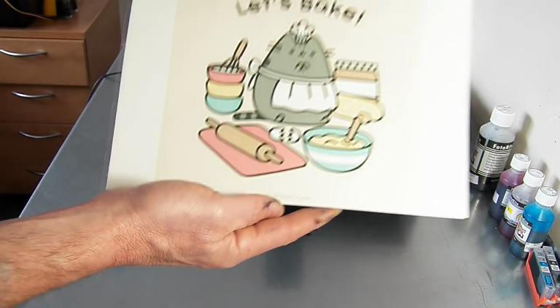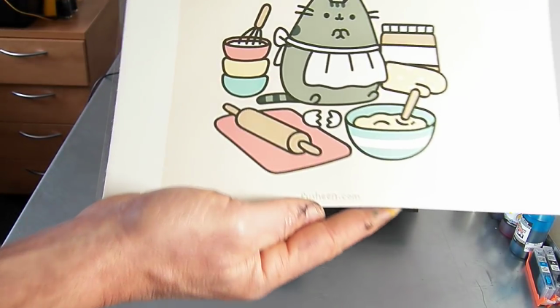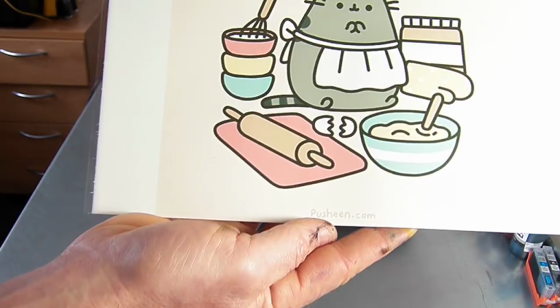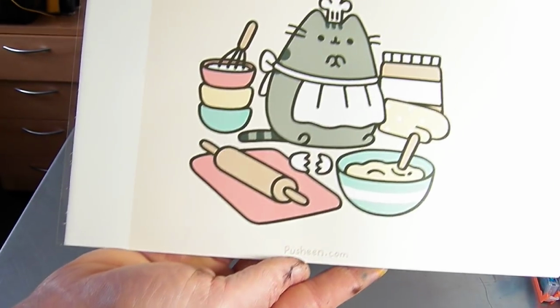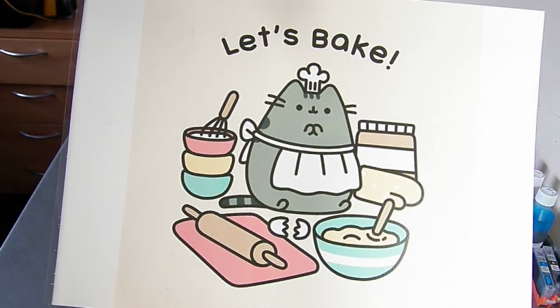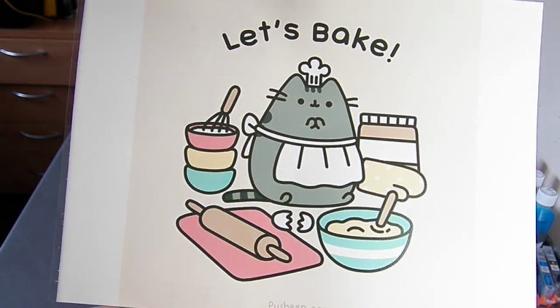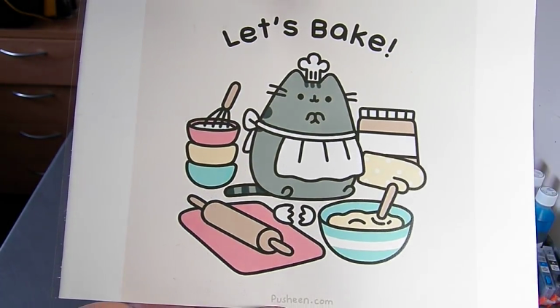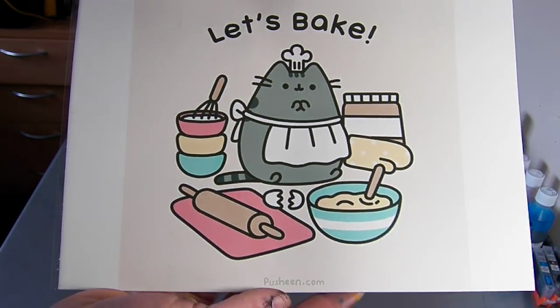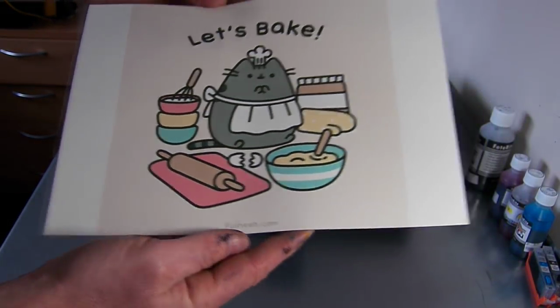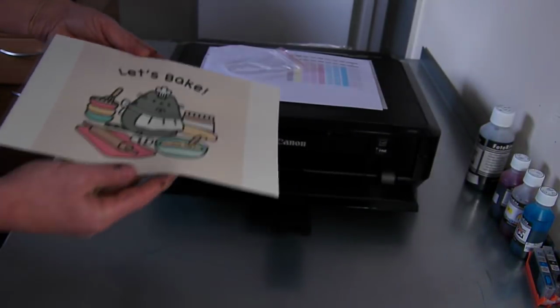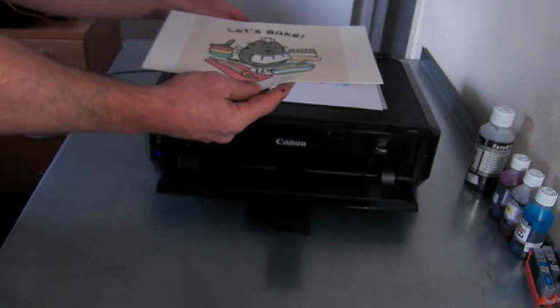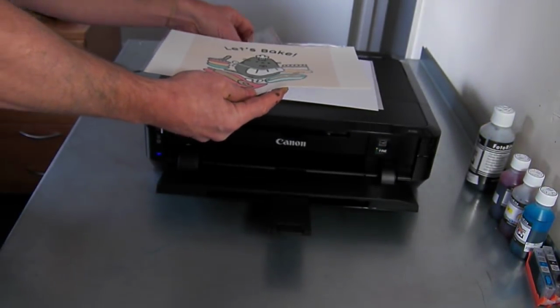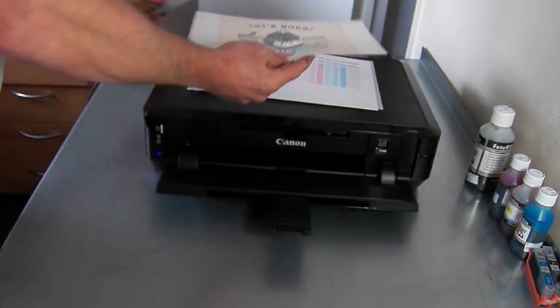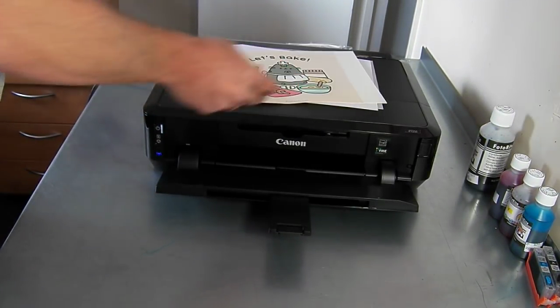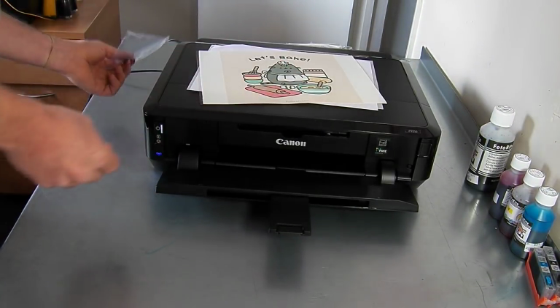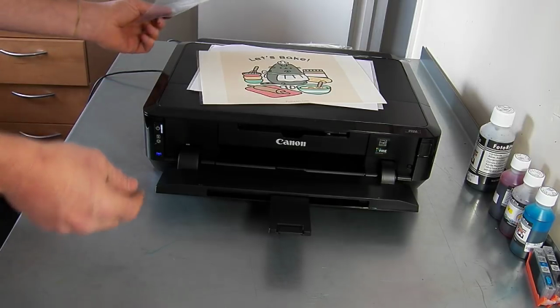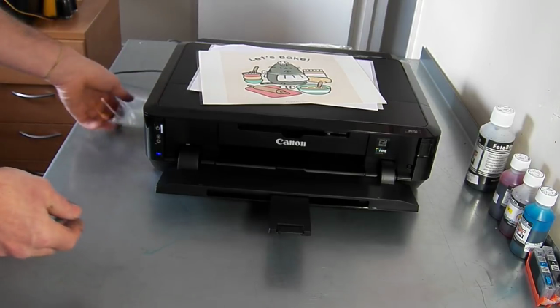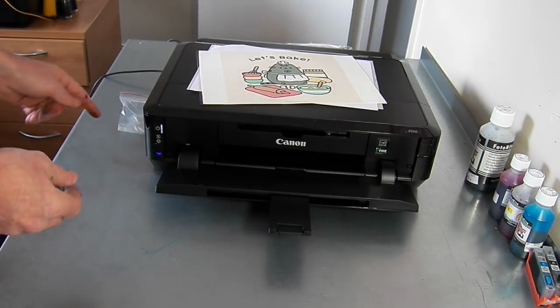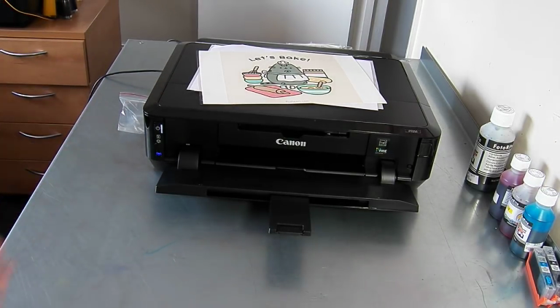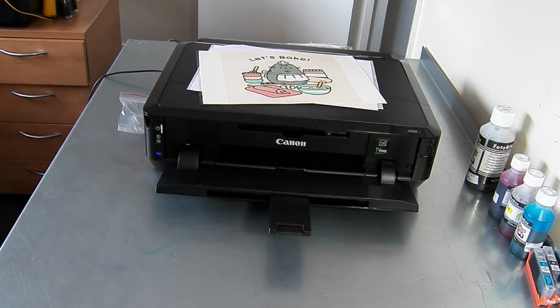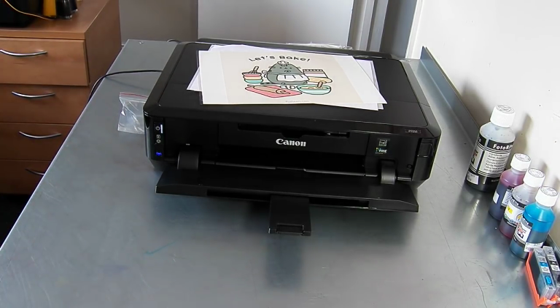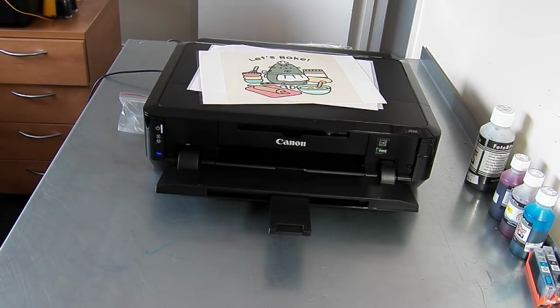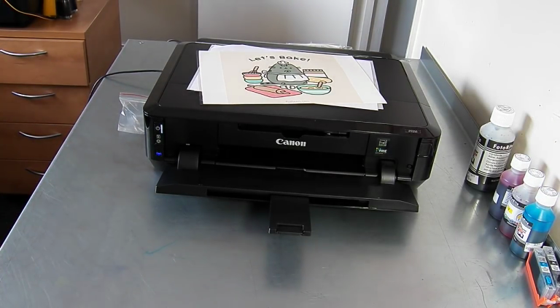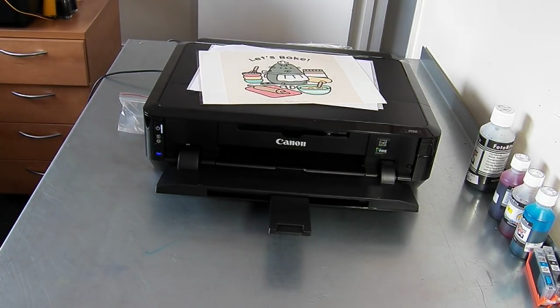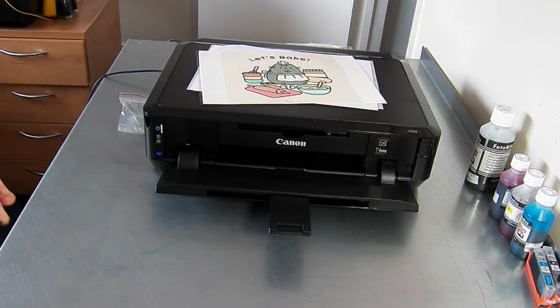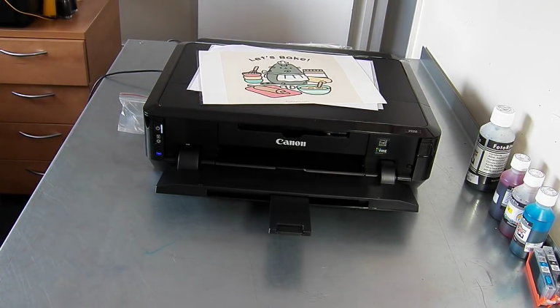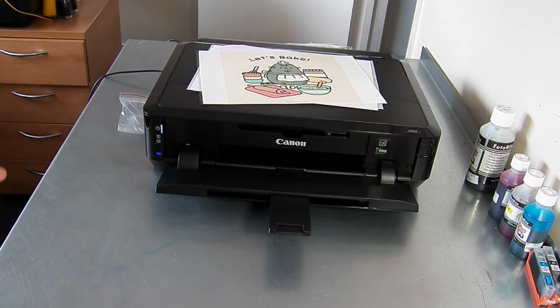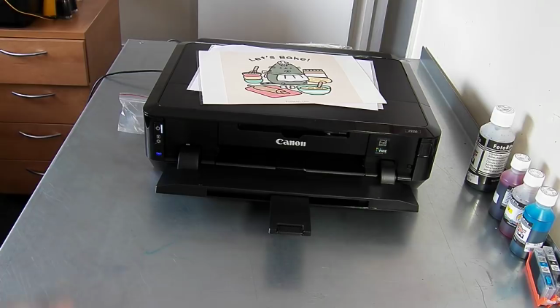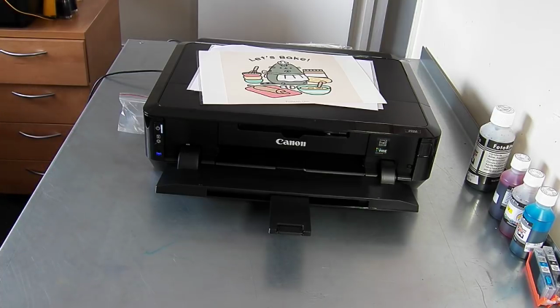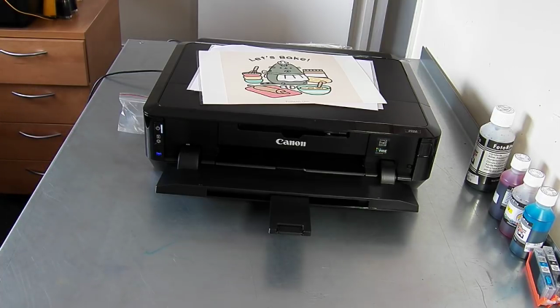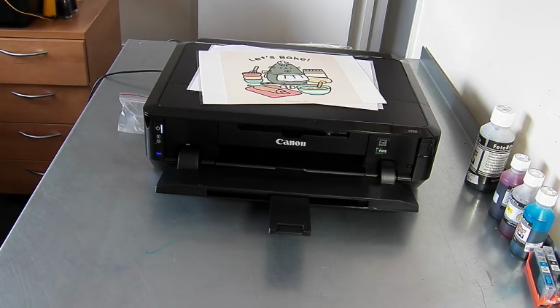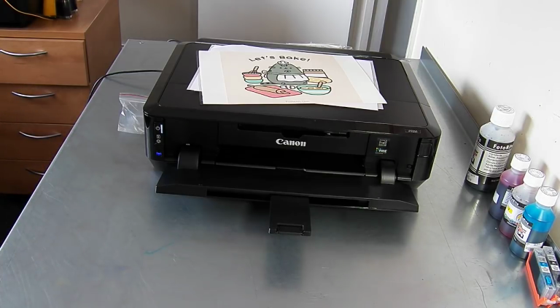And that is our icing paper result. That's it — that's our IP7250 edible printer with refillable cartridges from City Ink Express. Thank you.